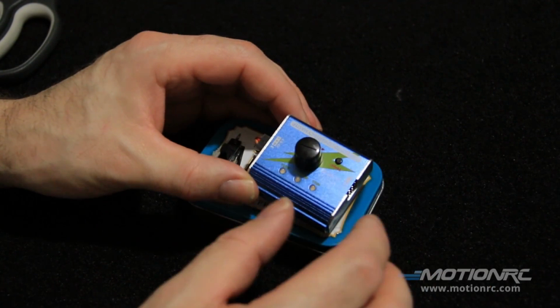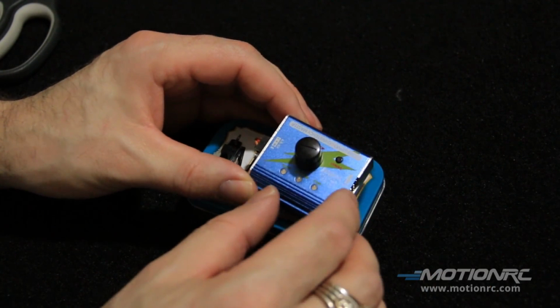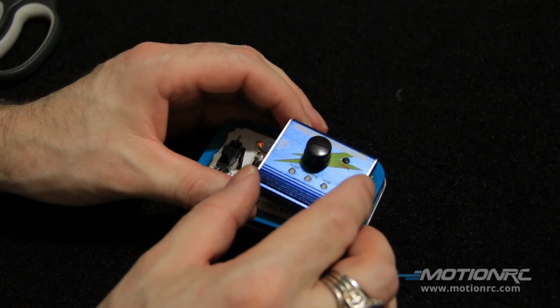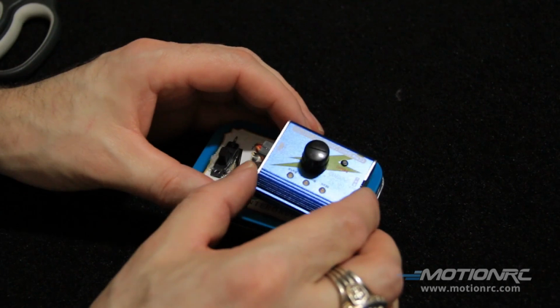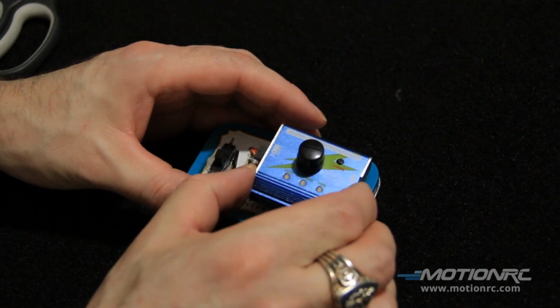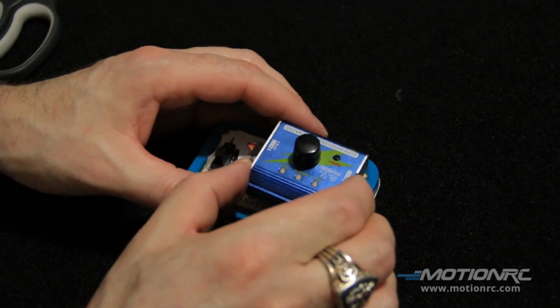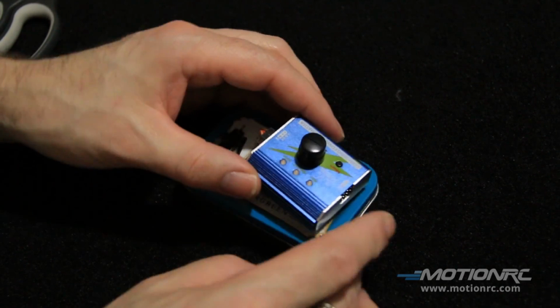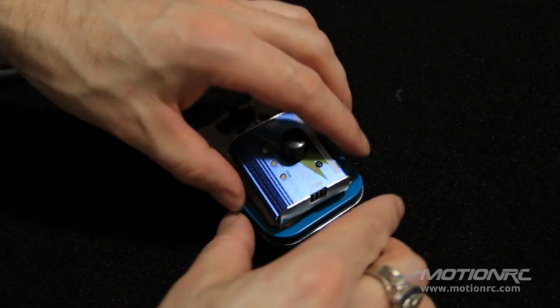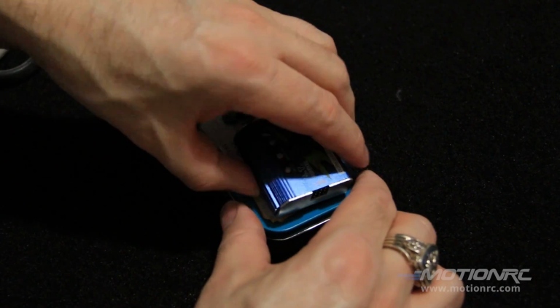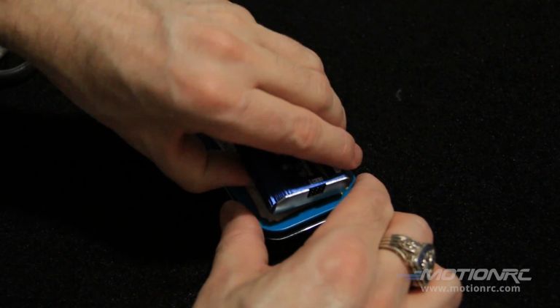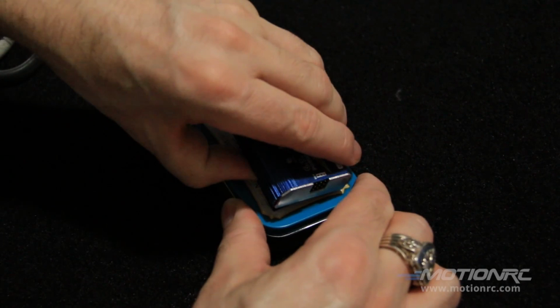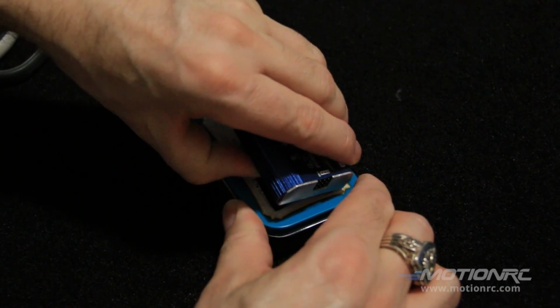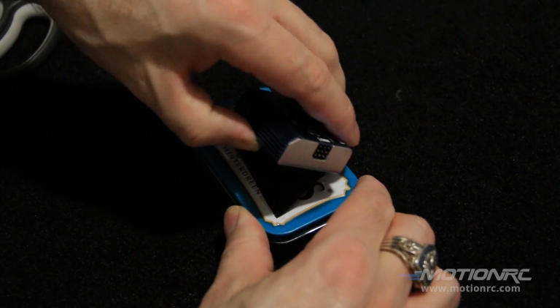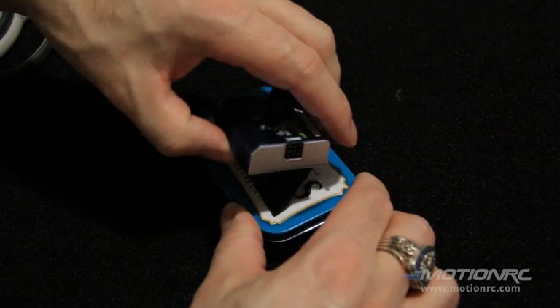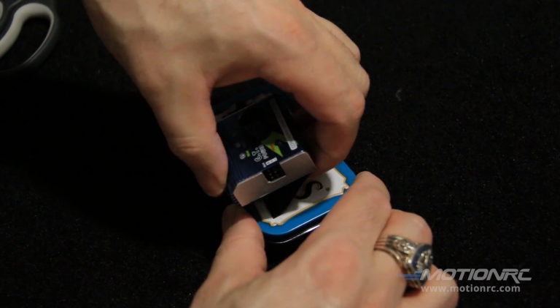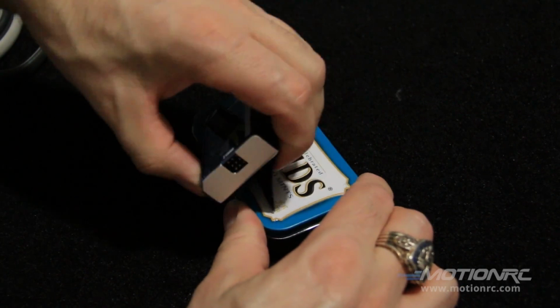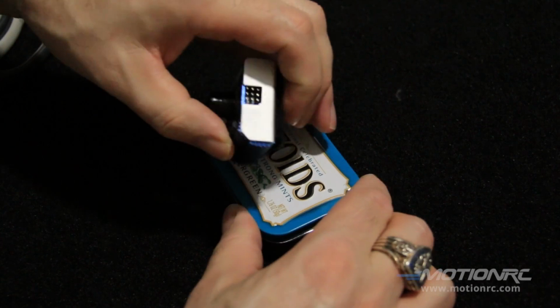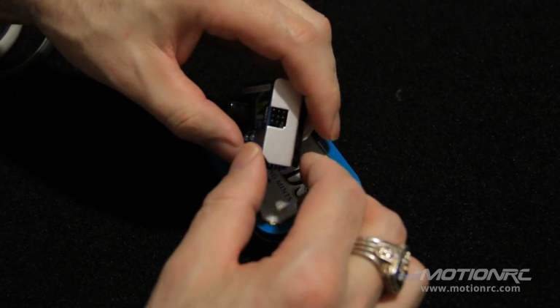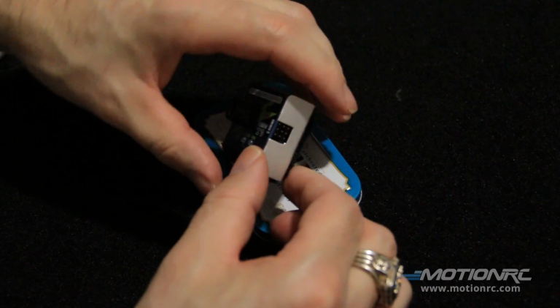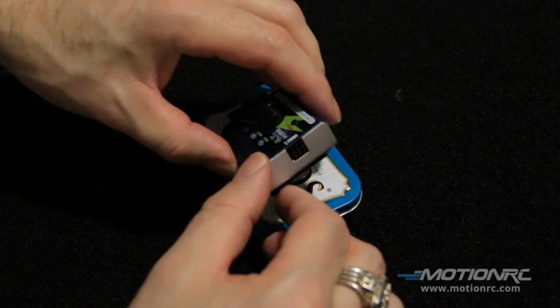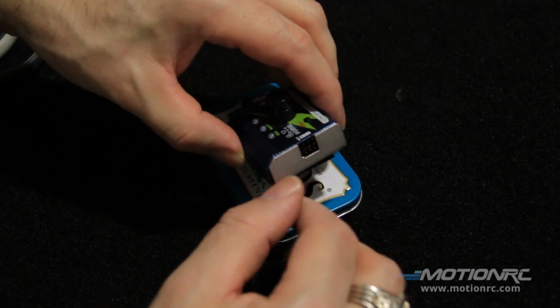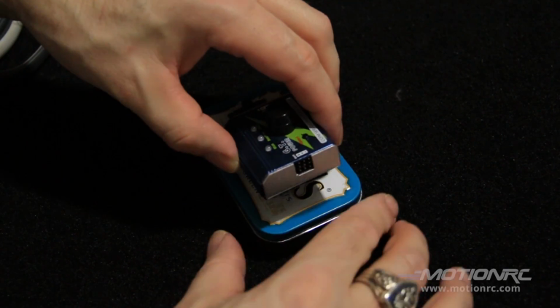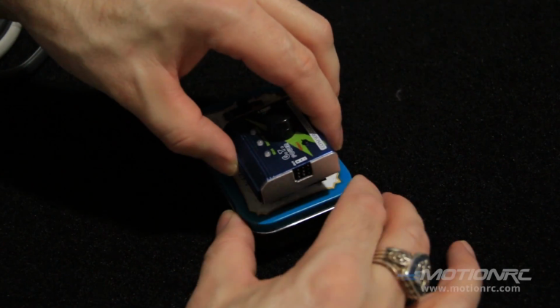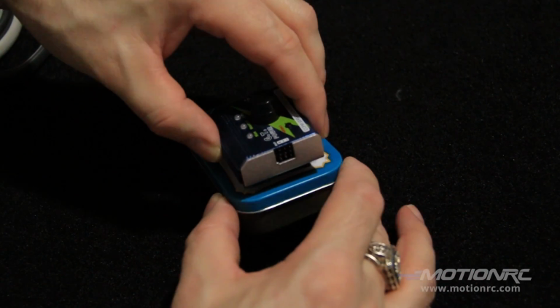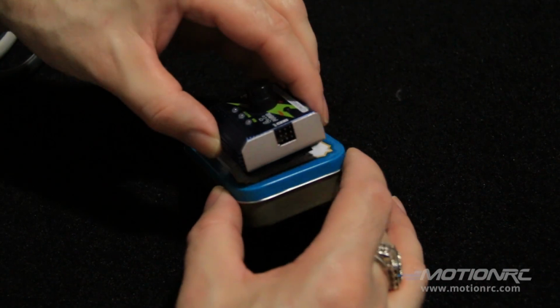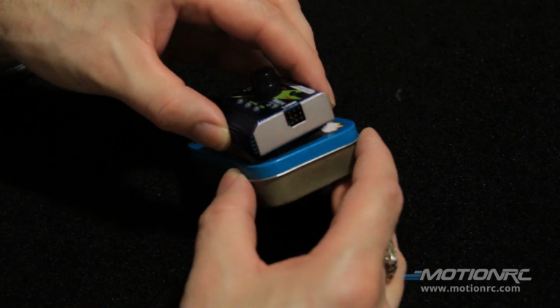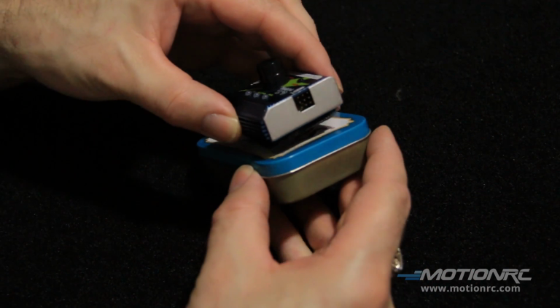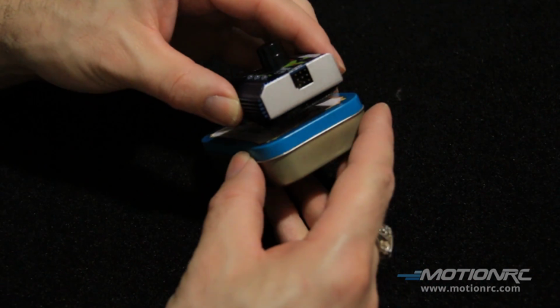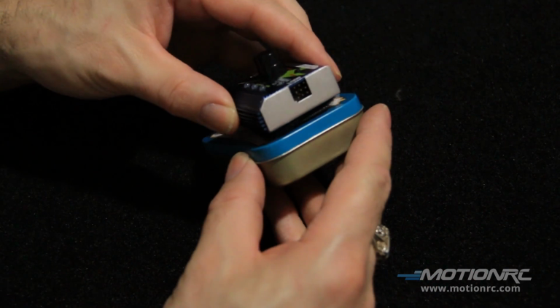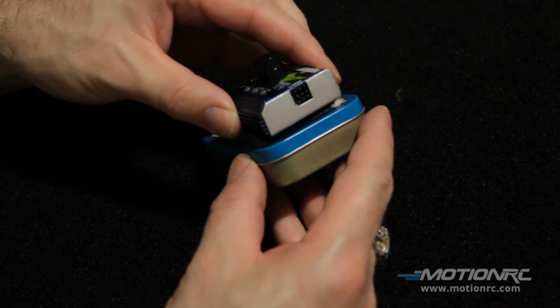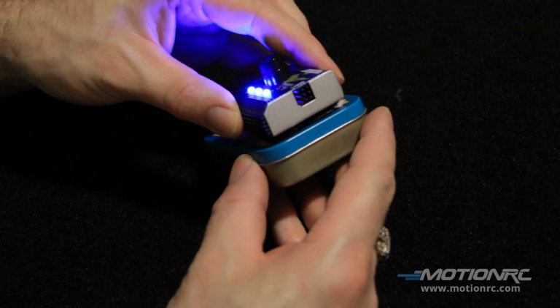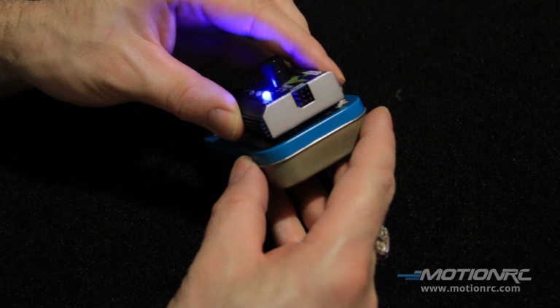Now I can just plaster this right on, making sure that the edge comes right up to the edge of the tin.